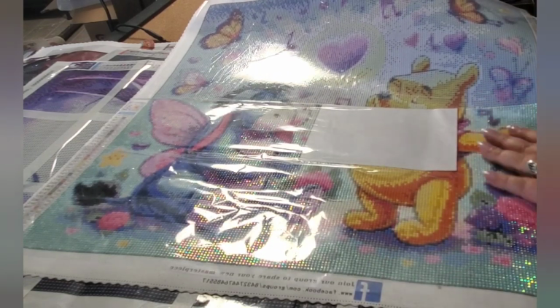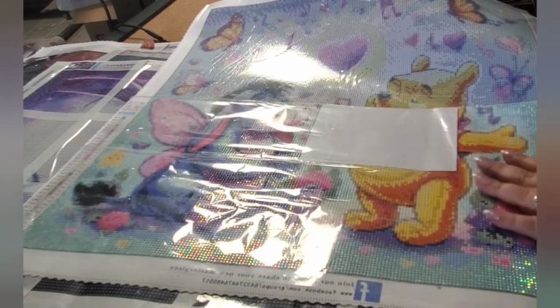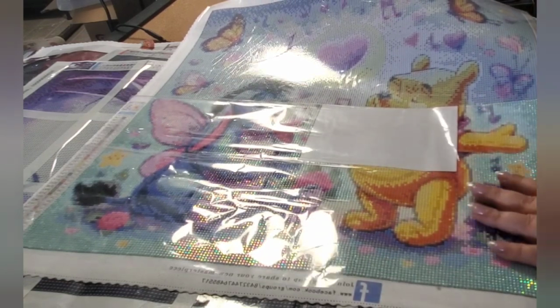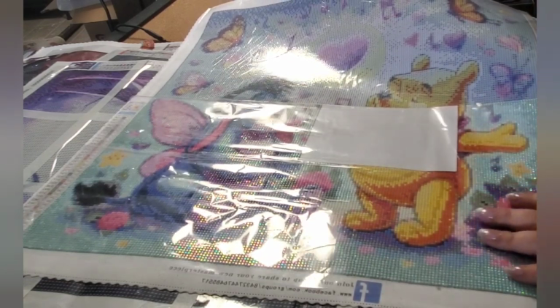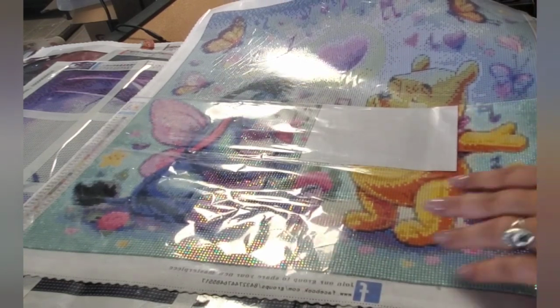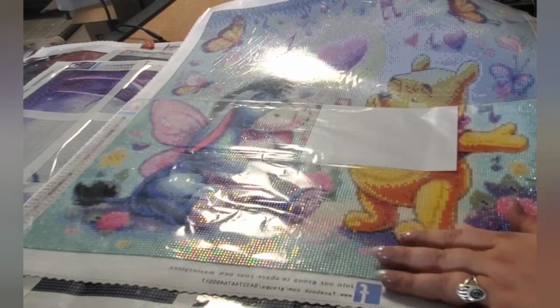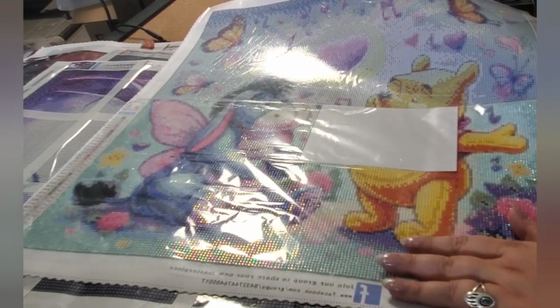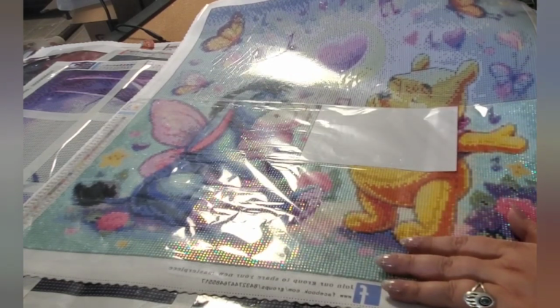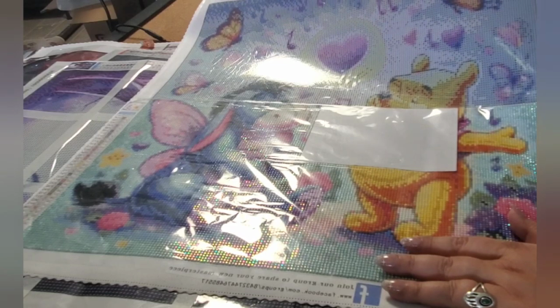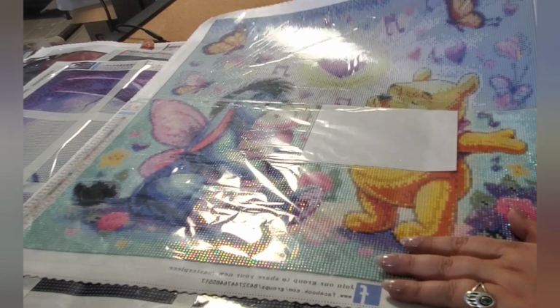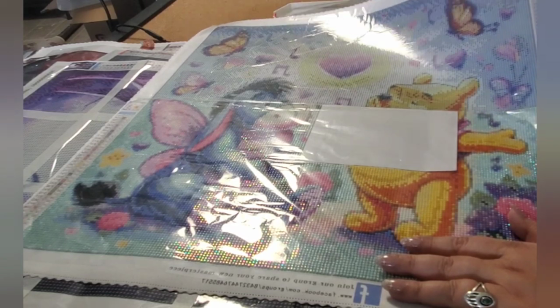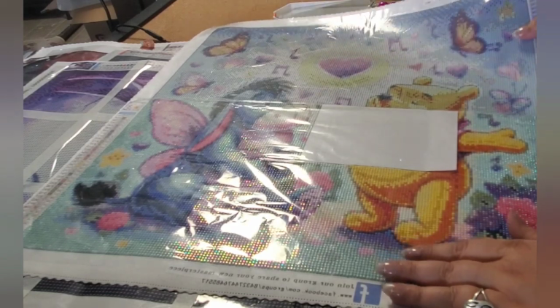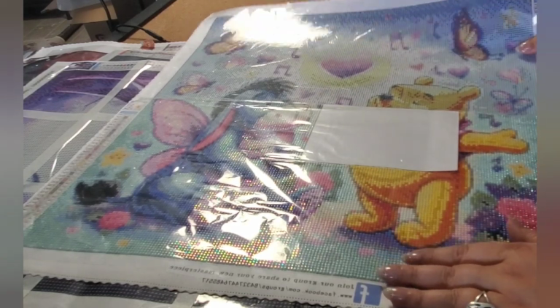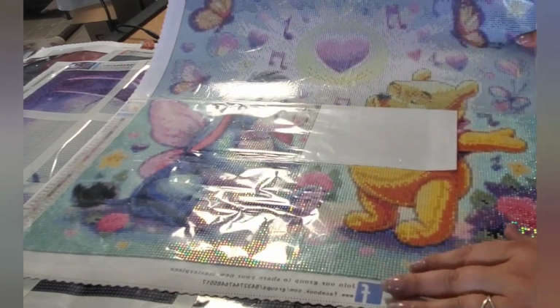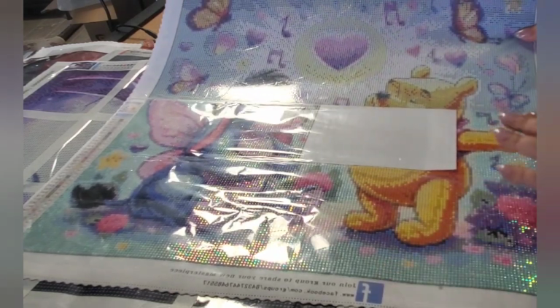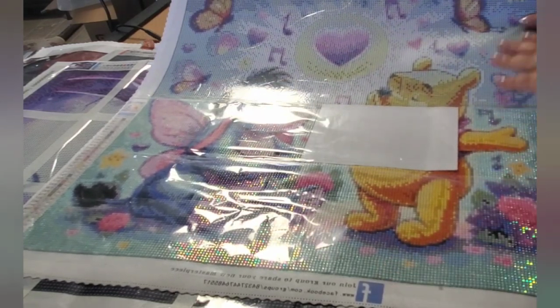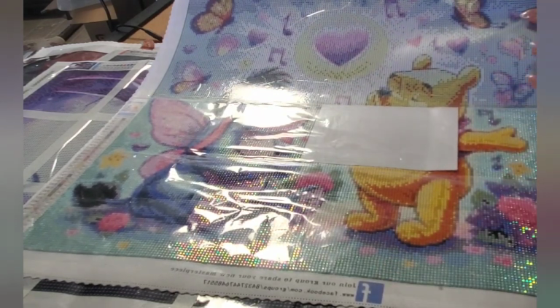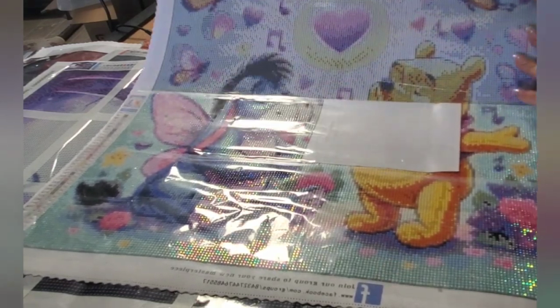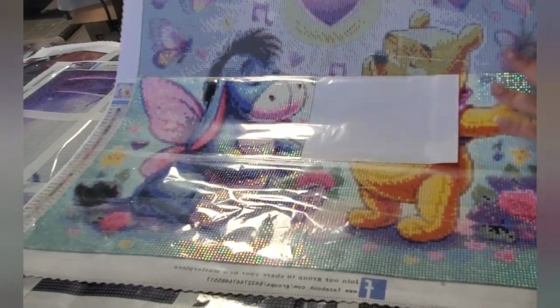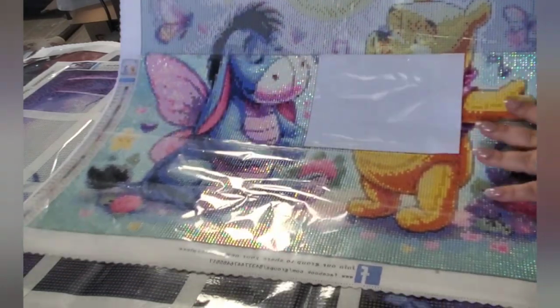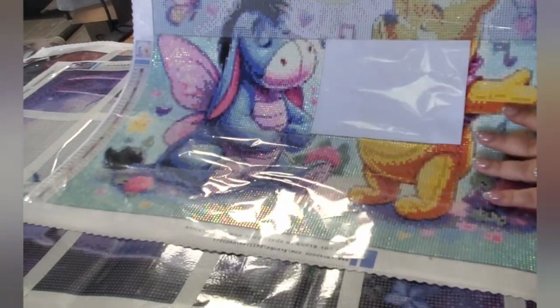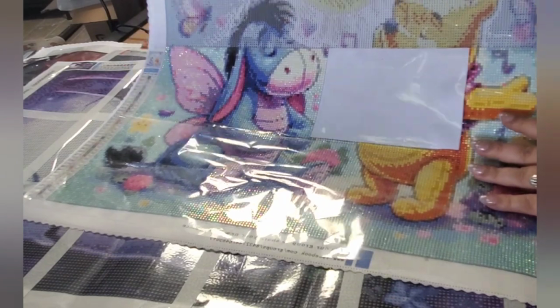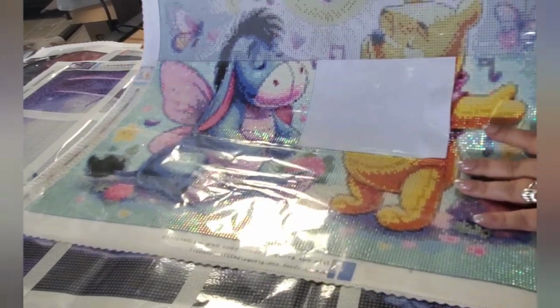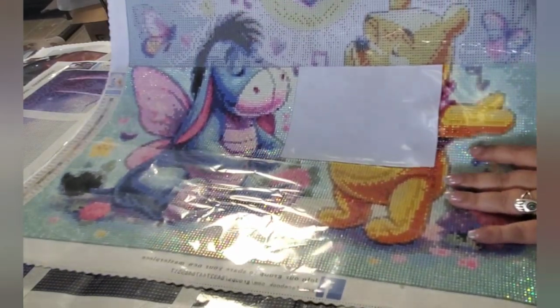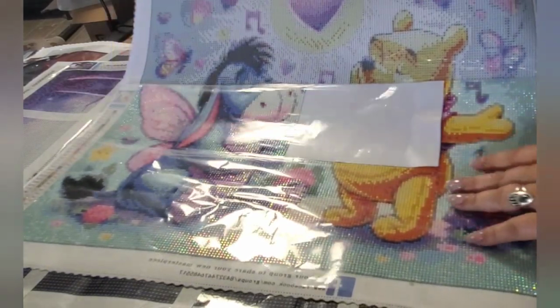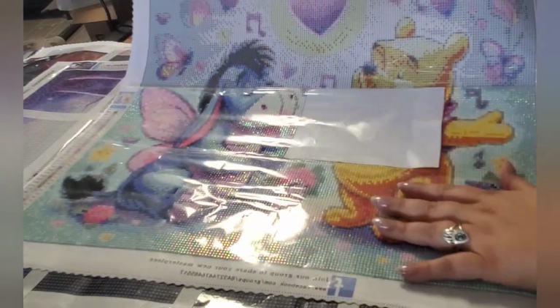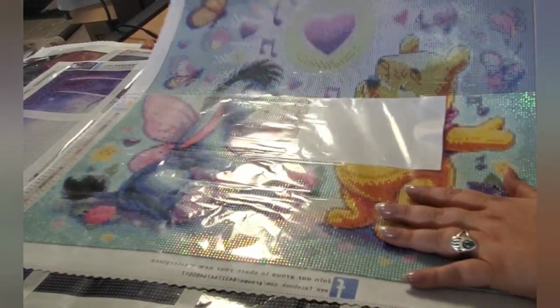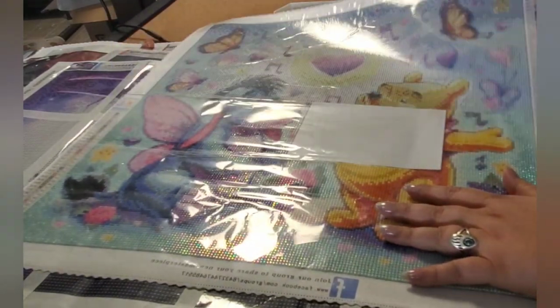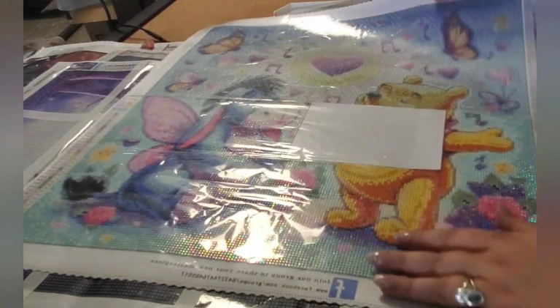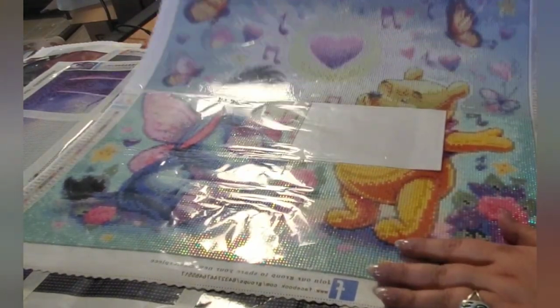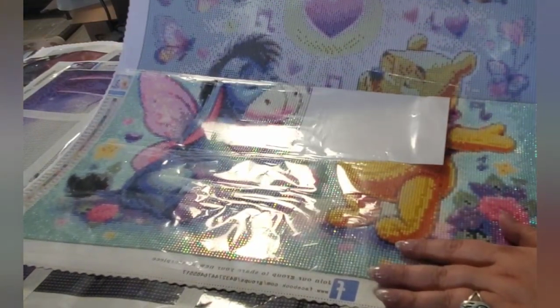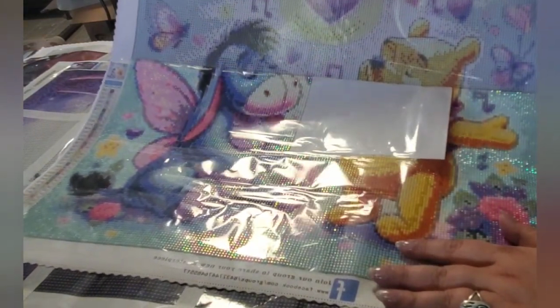My husband says, why don't we just frame her and use her for the 1,000 subscriber giveaway? And I was like, well, I really want to have a different one for my 1,000 giveaway because we need to pull an Eeyore.